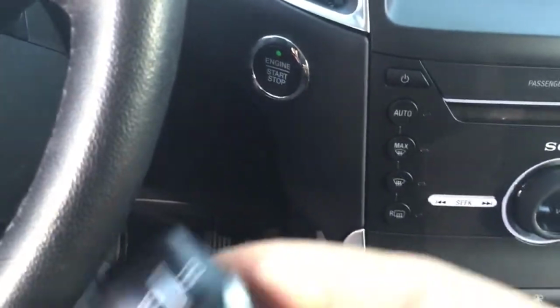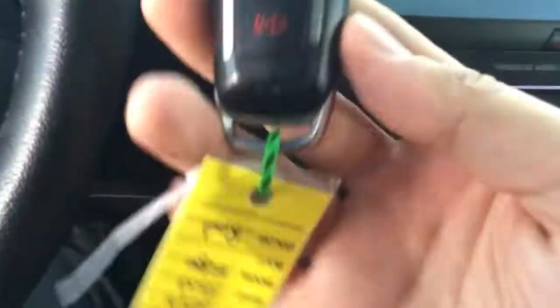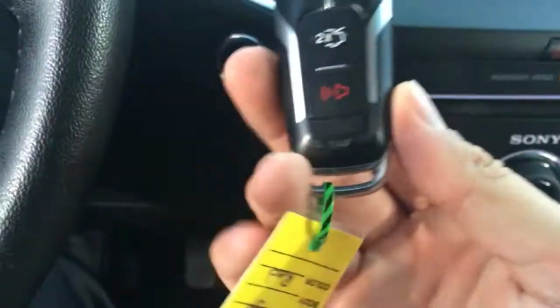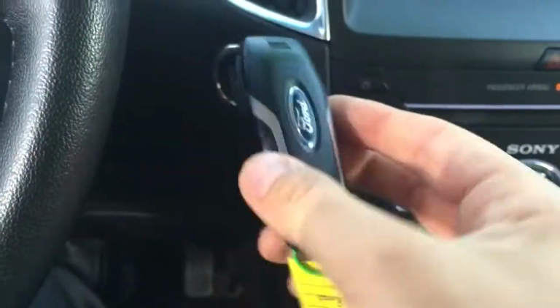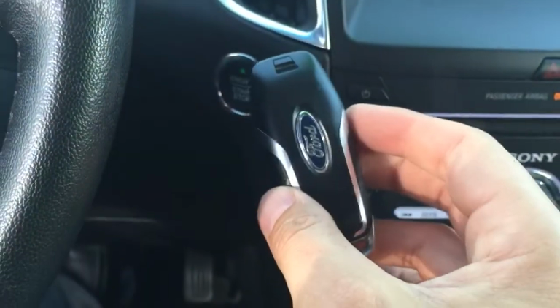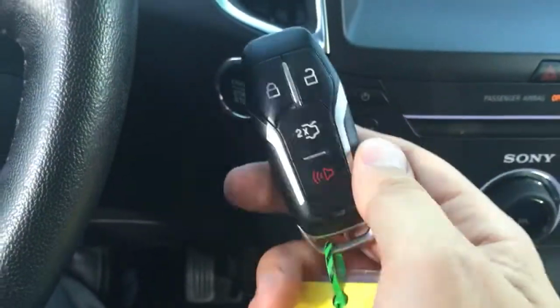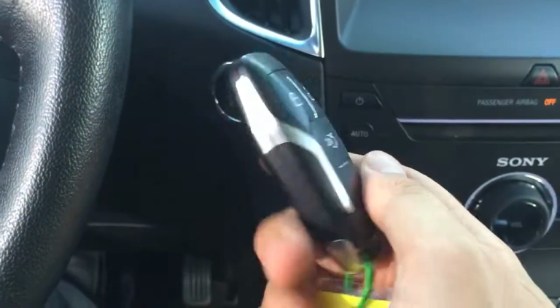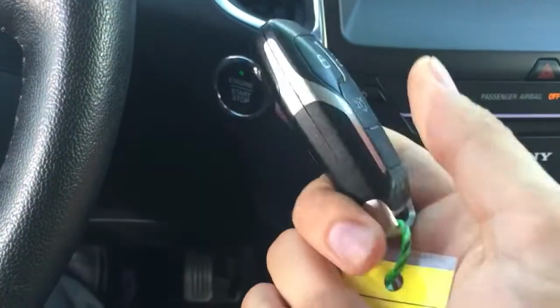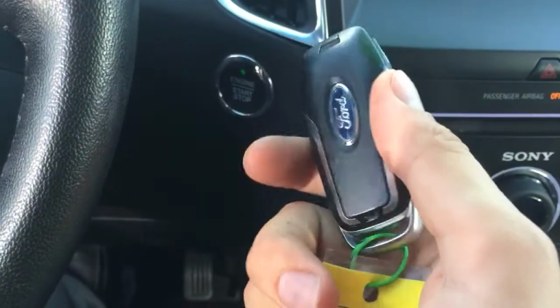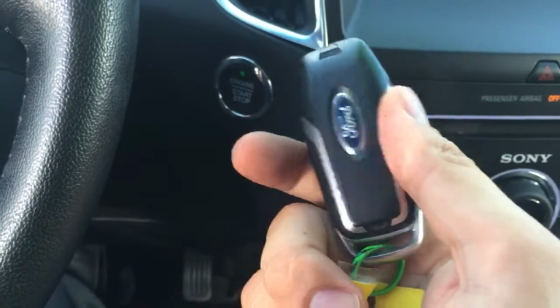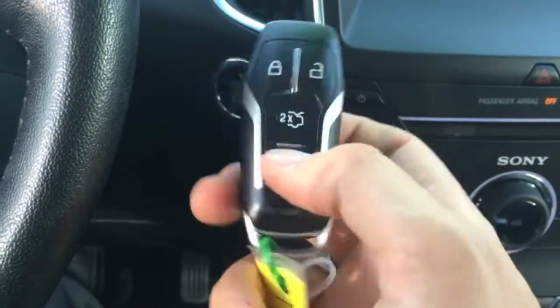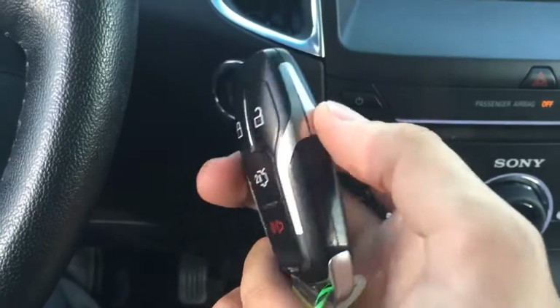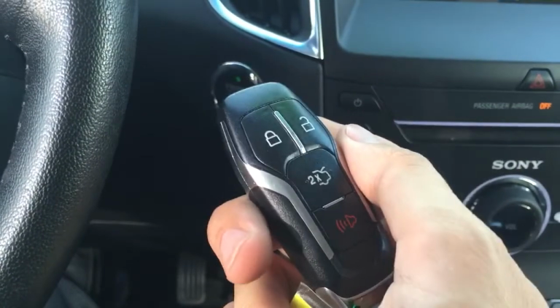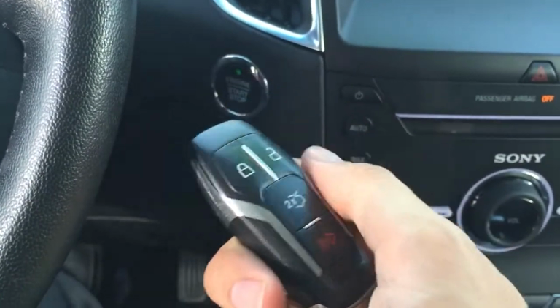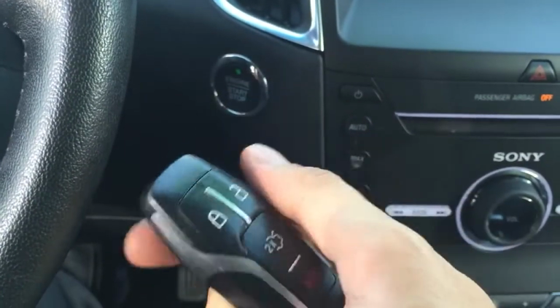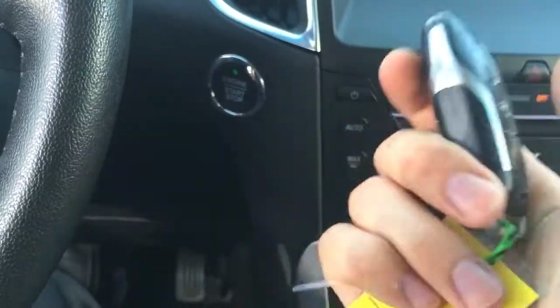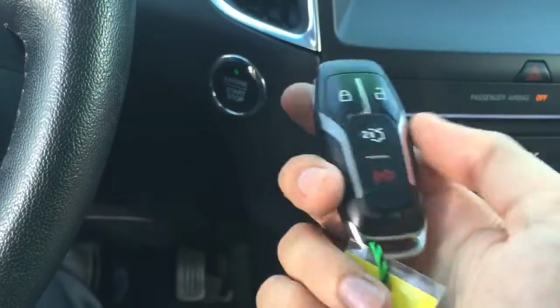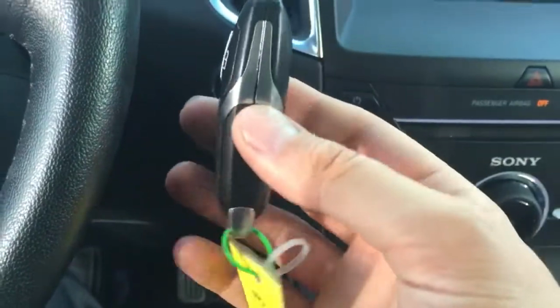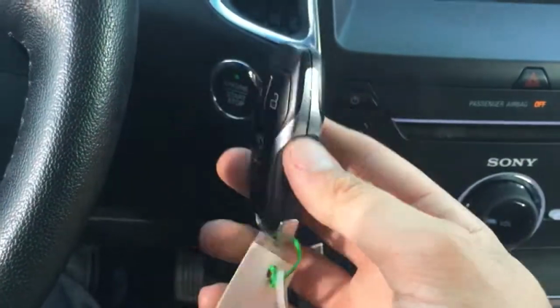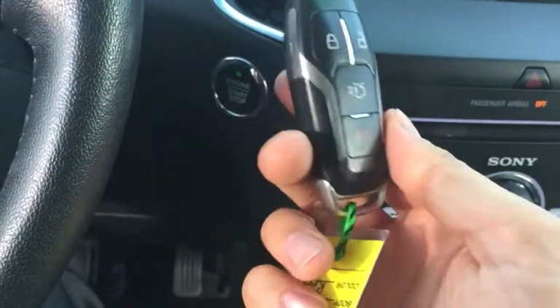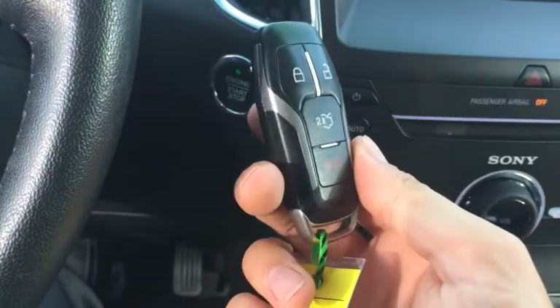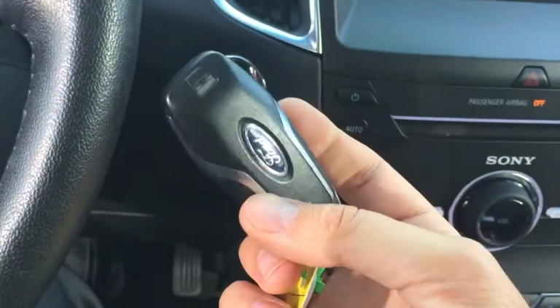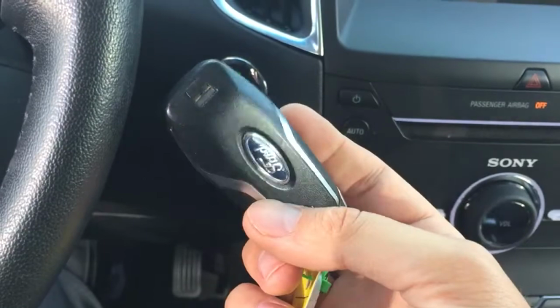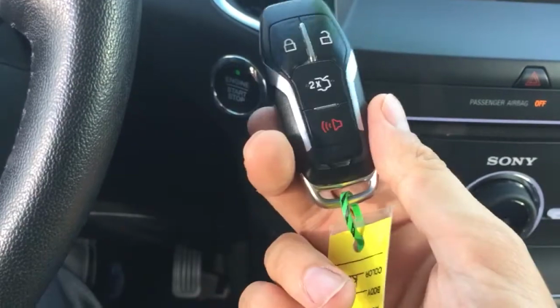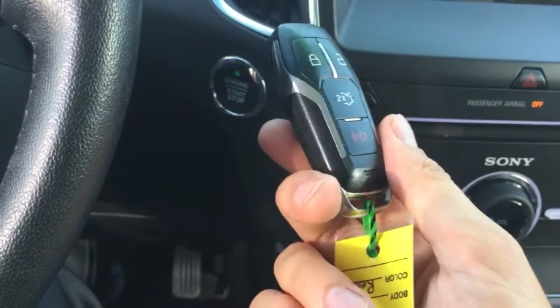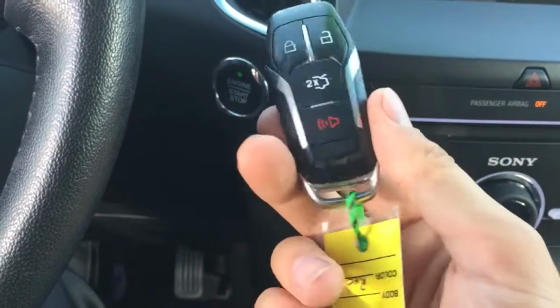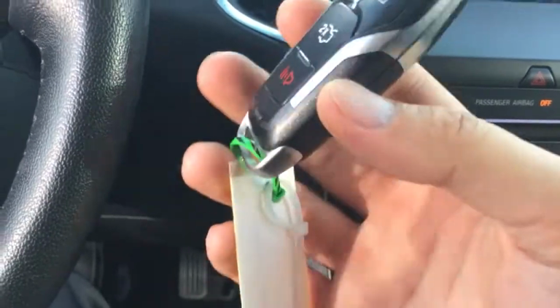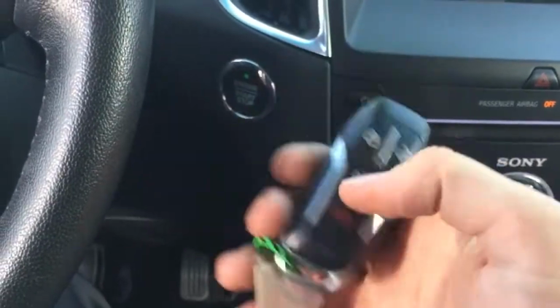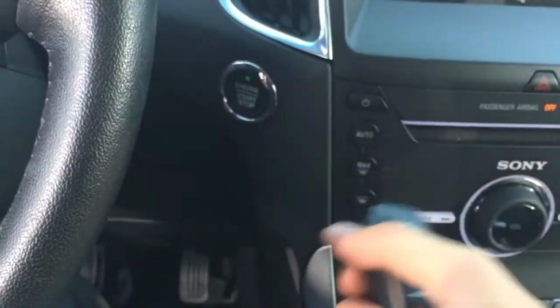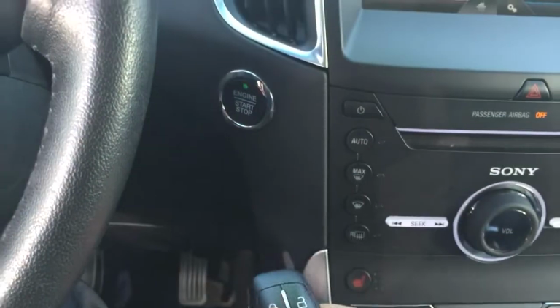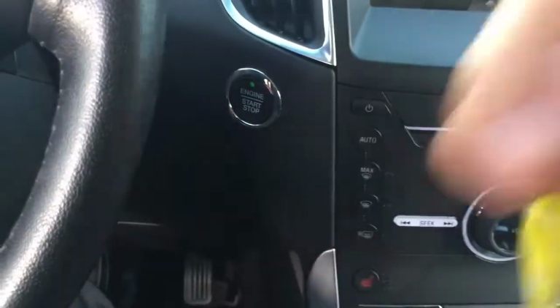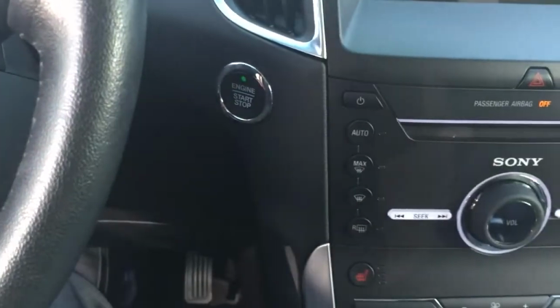So that is how to use the smart key on a 2015 Ford Edge Titanium. And this can be done on any Ford product with the smart key system on it from 2013 and above. Again, this is Wyatt at Twin Pine. Thank you for watching.